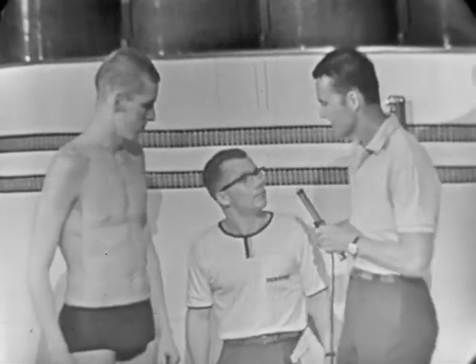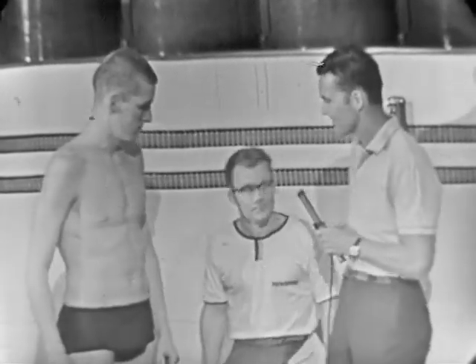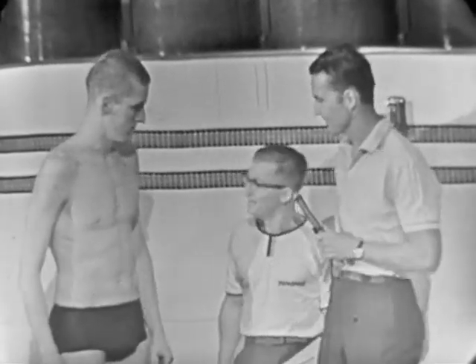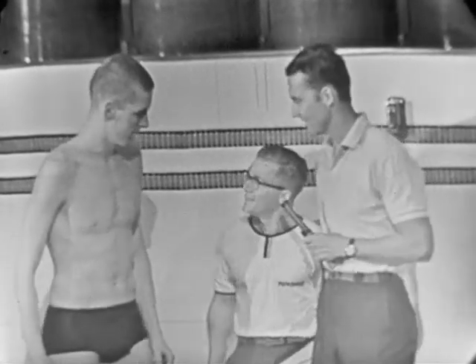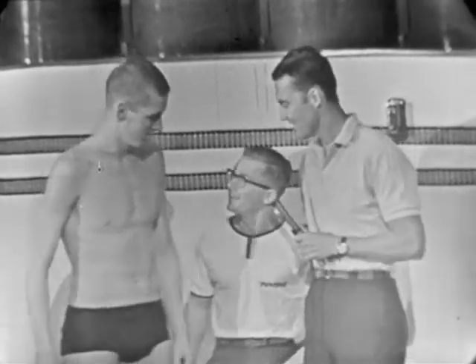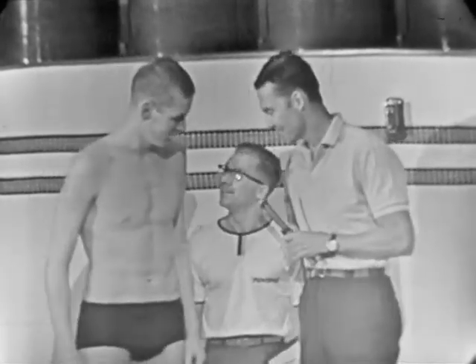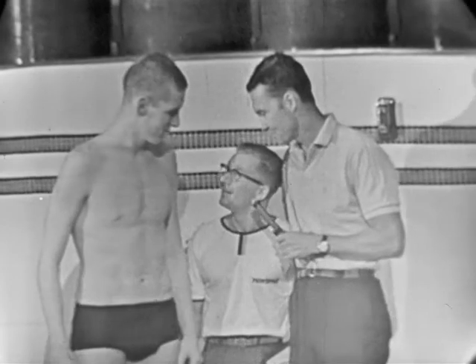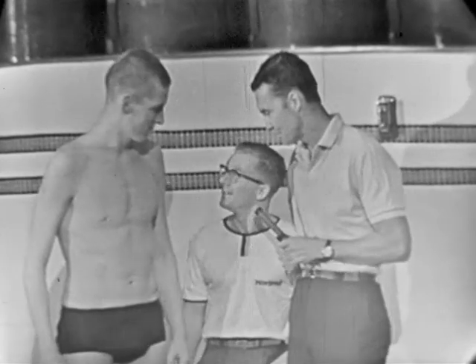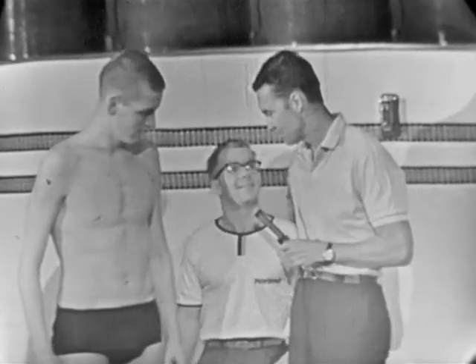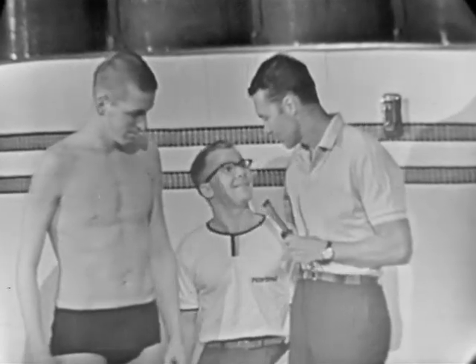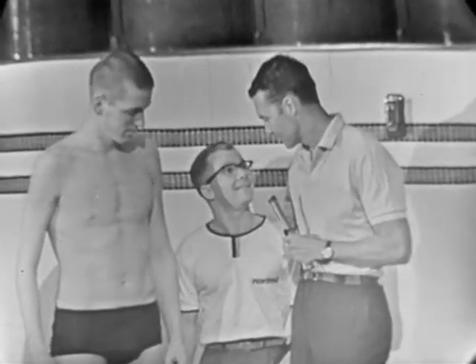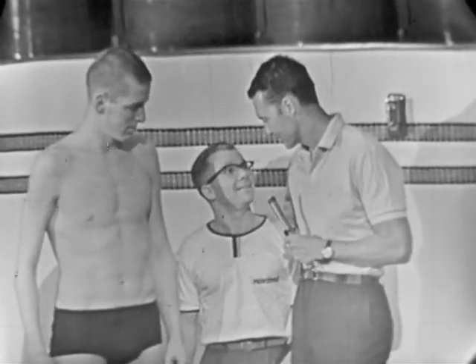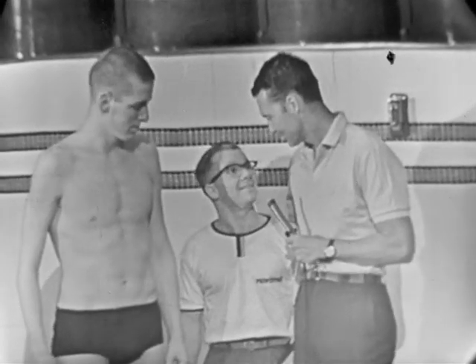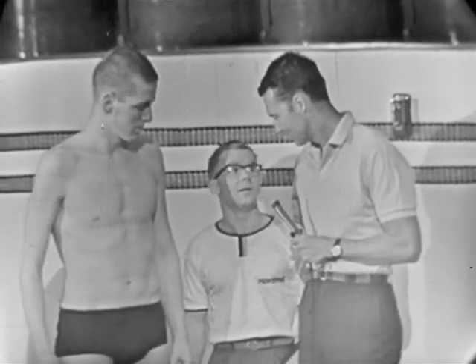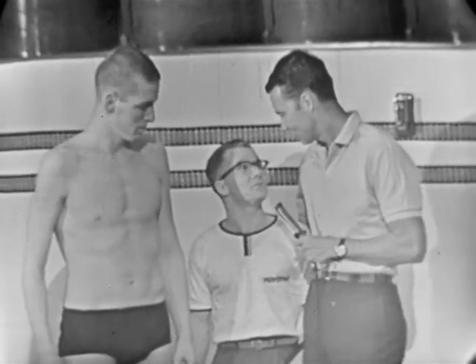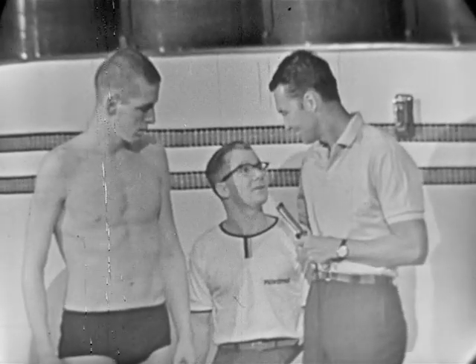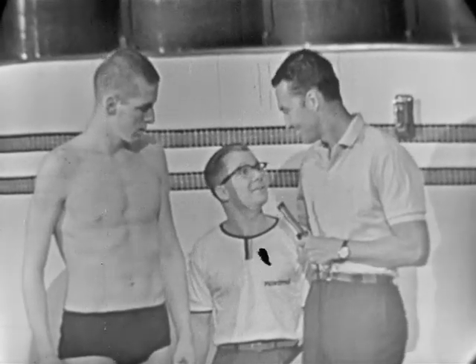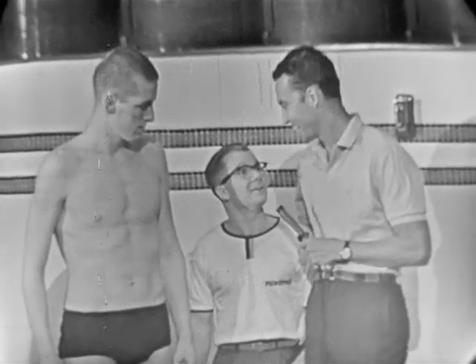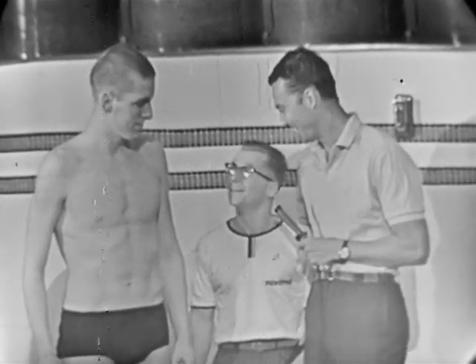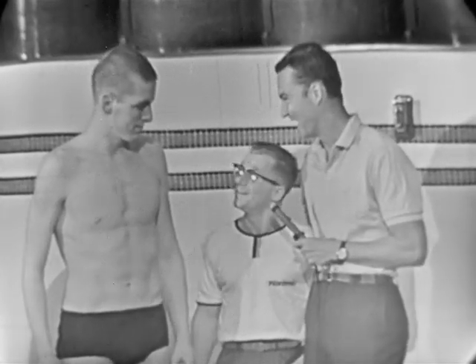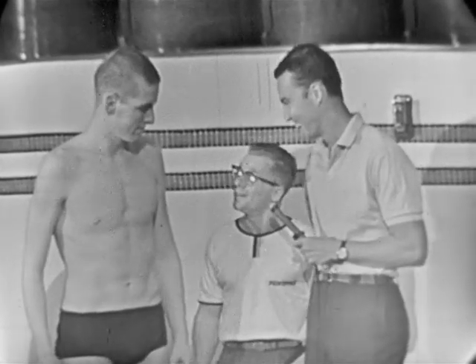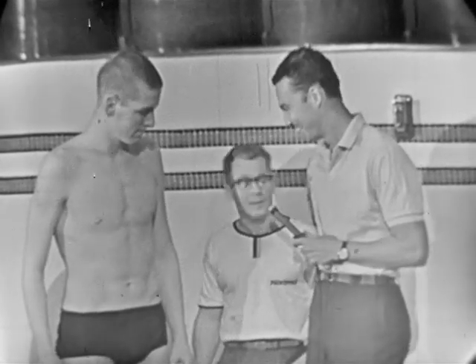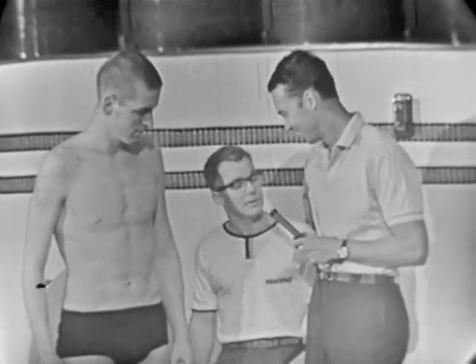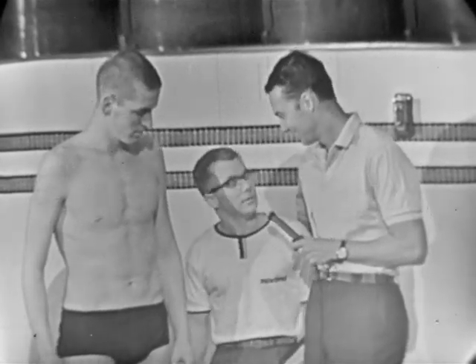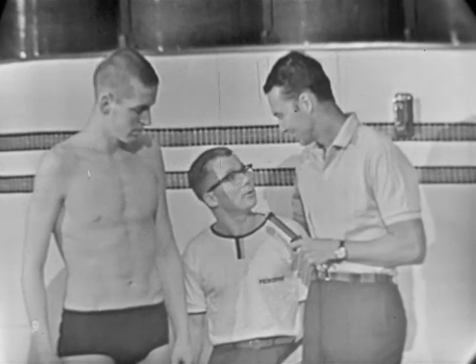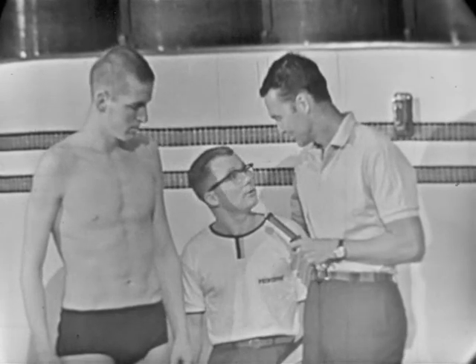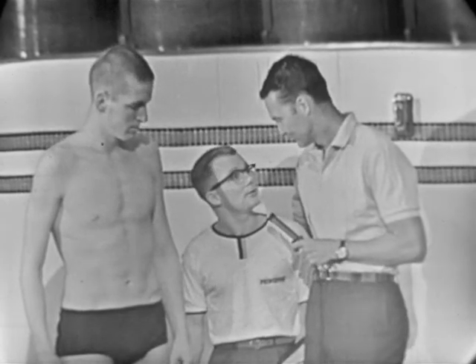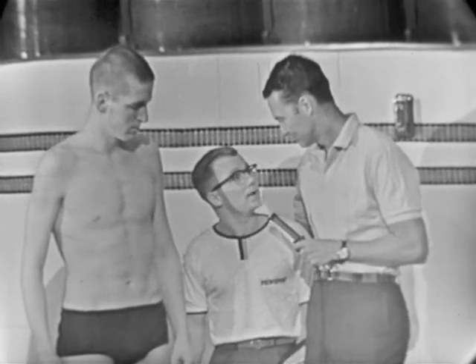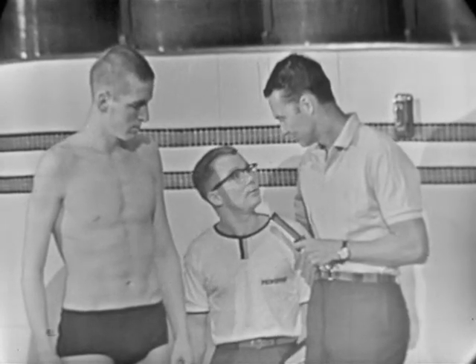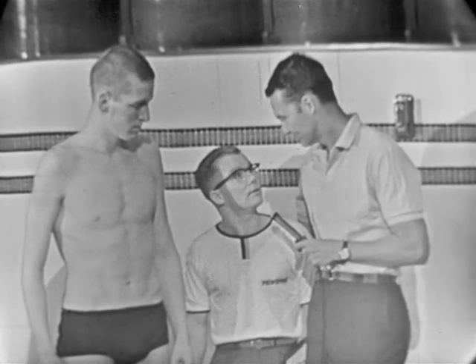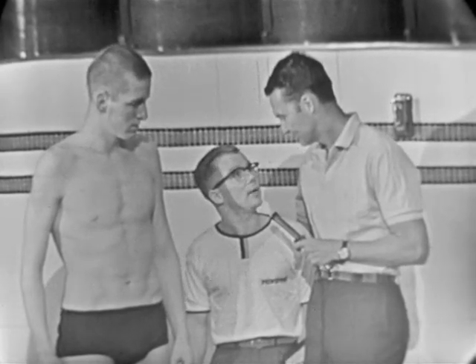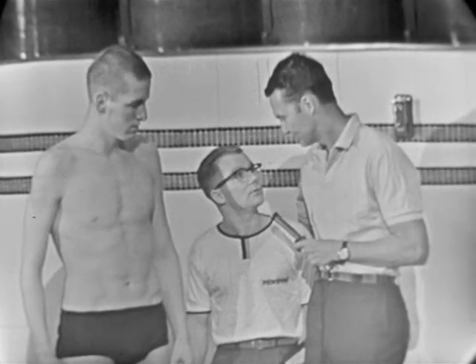Let's get up close to the coach here. How can we get him away from Cappy Caffron, the basketball coach? Well, it was a struggle, believe me. But he's a good one. He's broken all the records we have at Princeton in the backstroke.